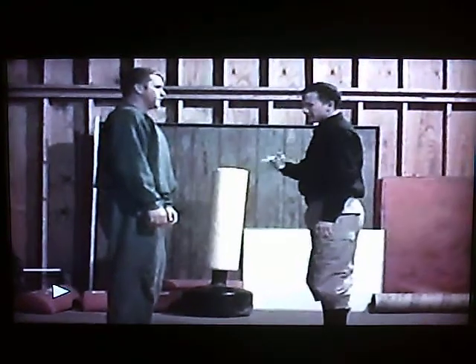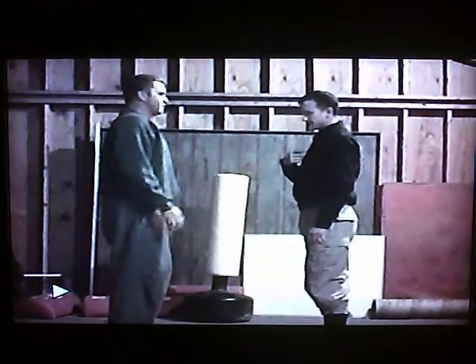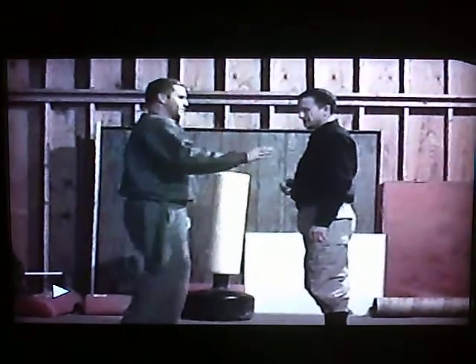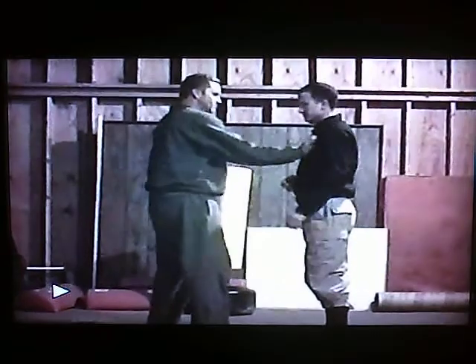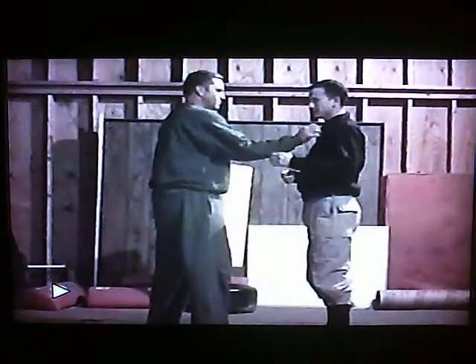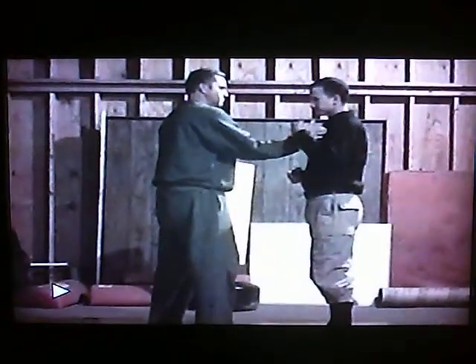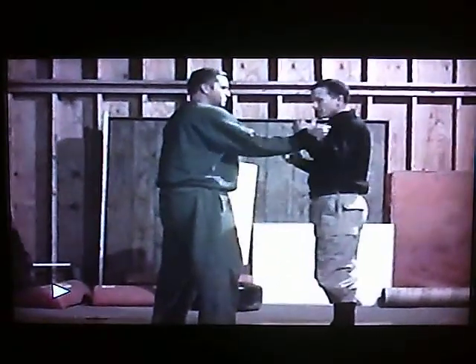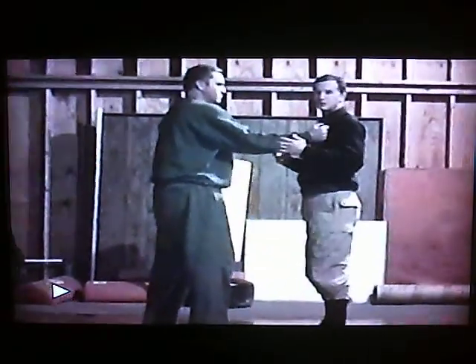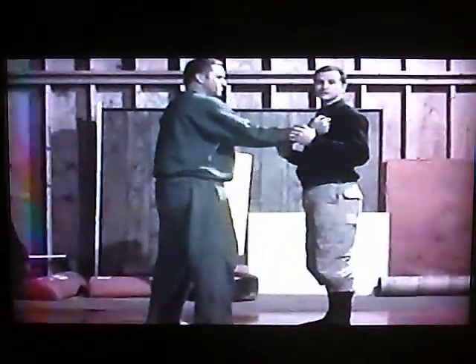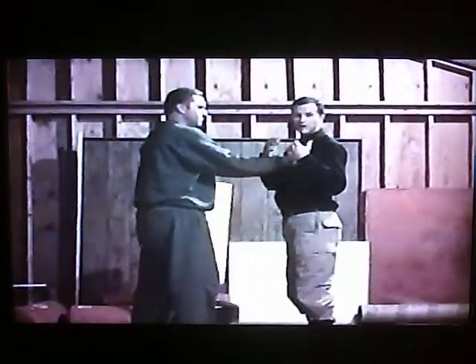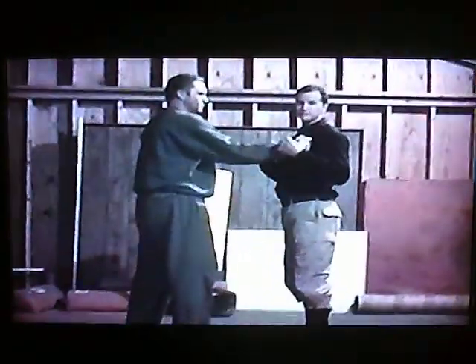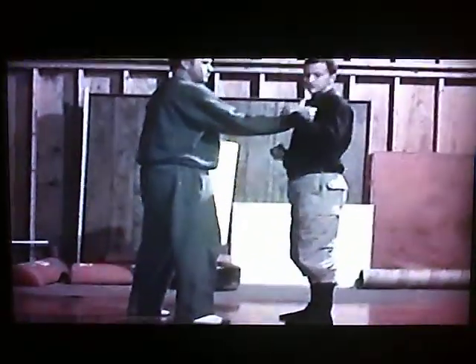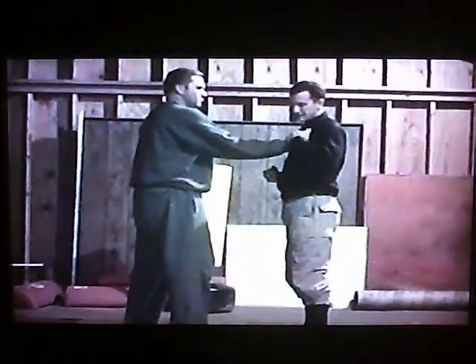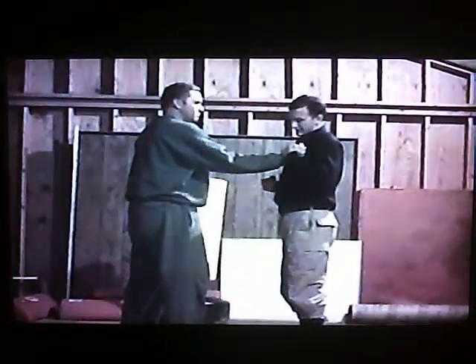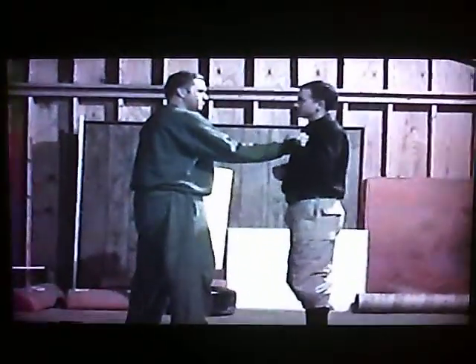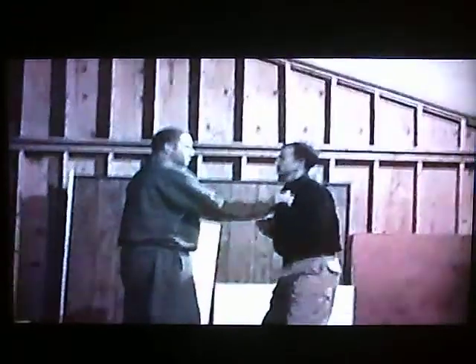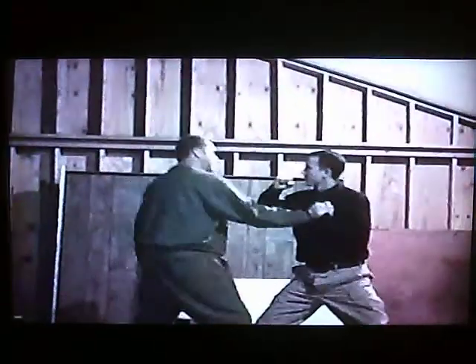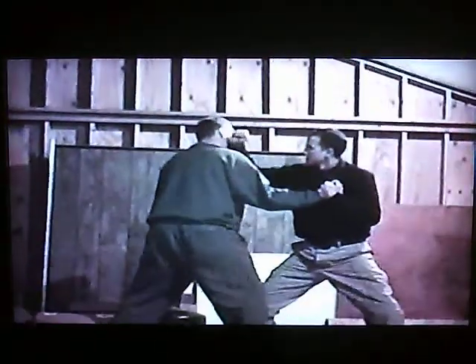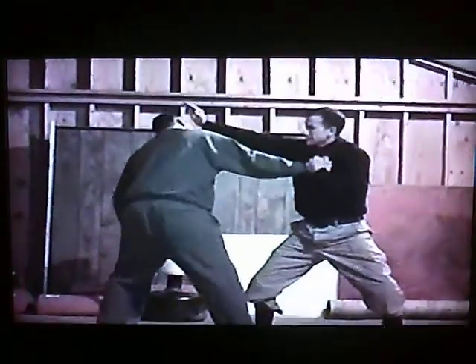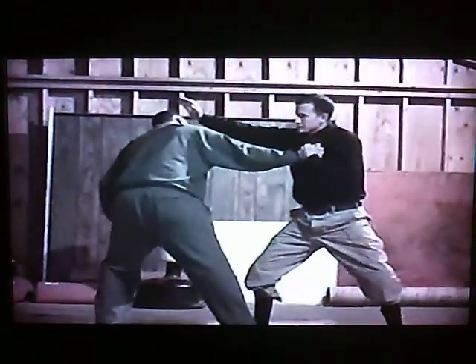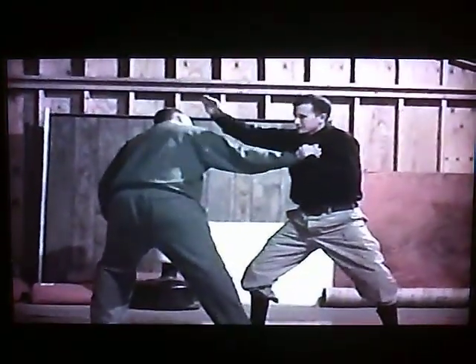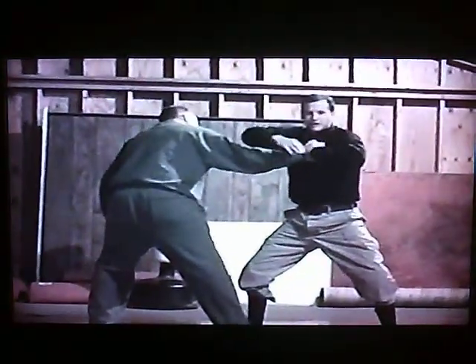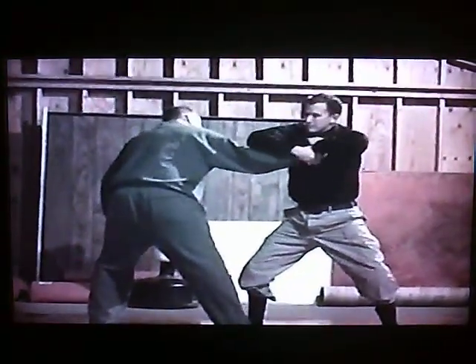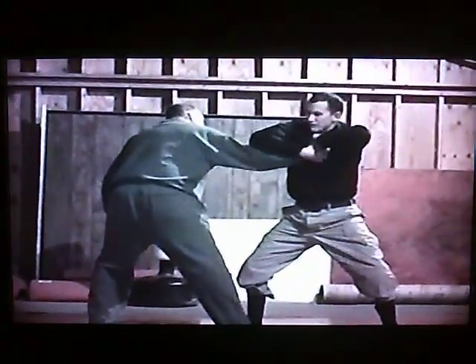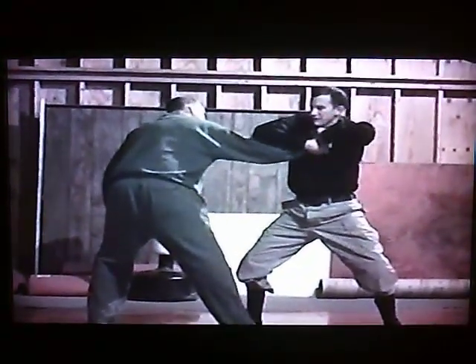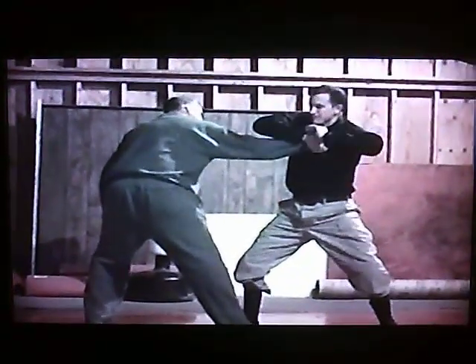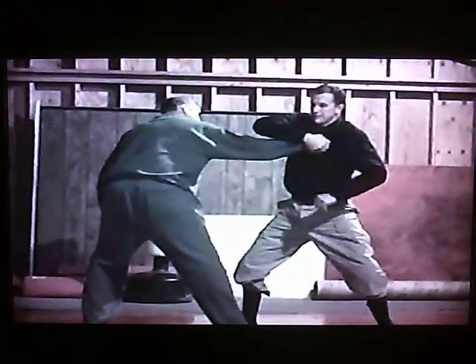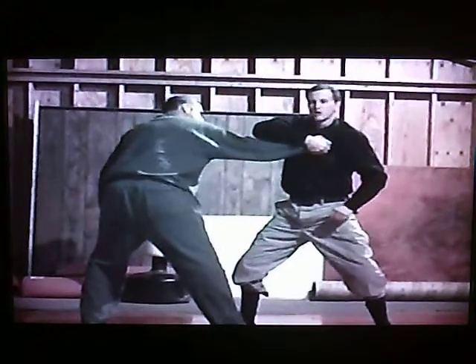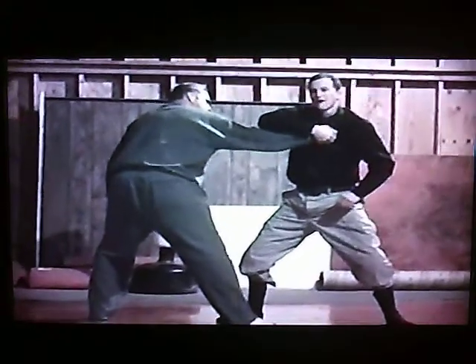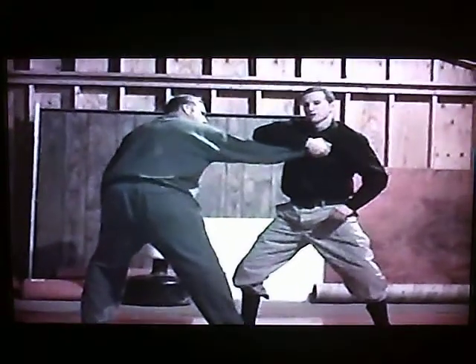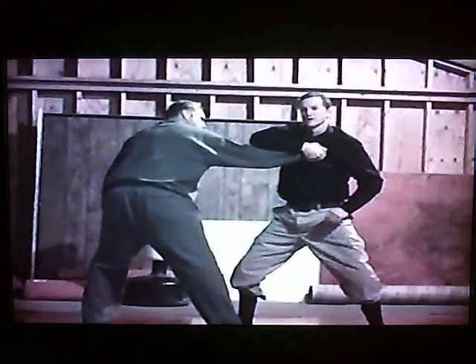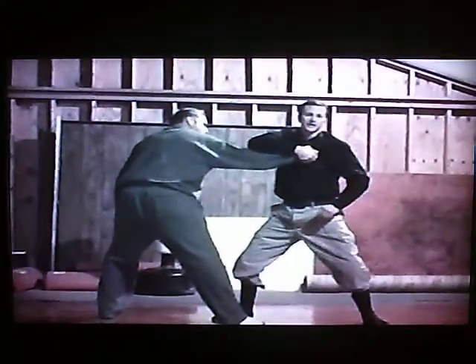The next technique is to grab the whole valve. It's supposed to be a wrist twist — strike it off in the same initial position. Grab, step back, strike, and start it the same way this time. This is called a half wrist twist, or Hon Gyaku.